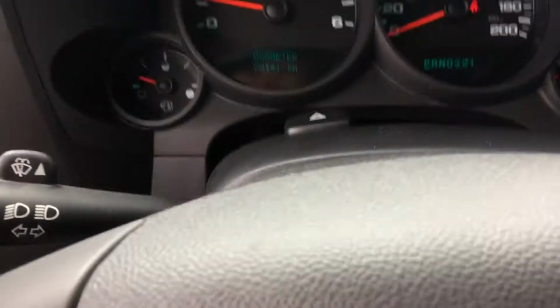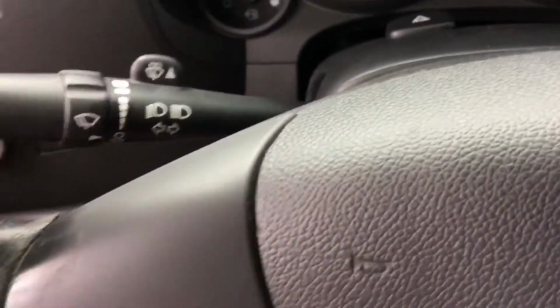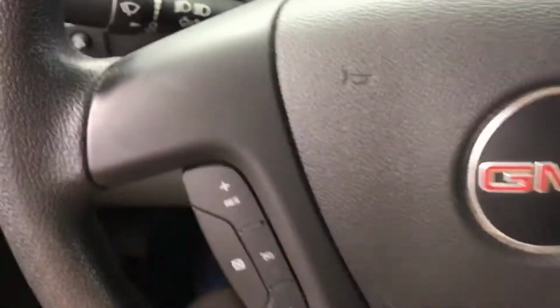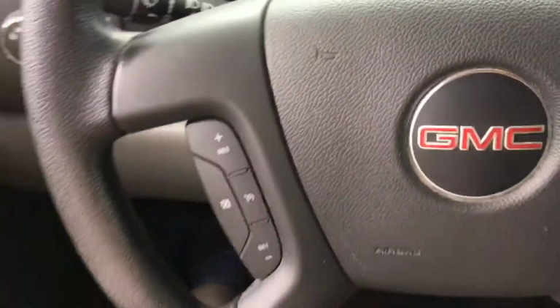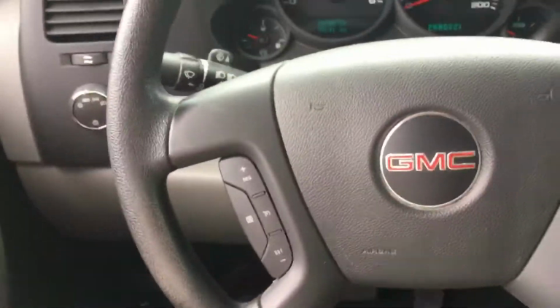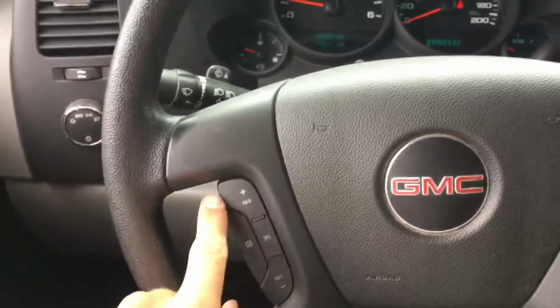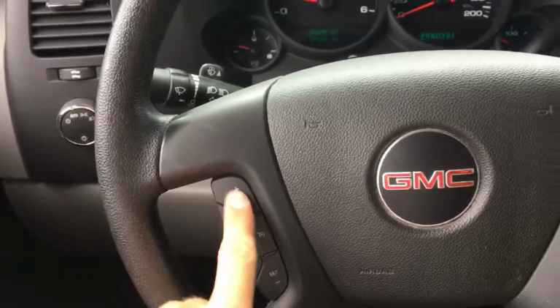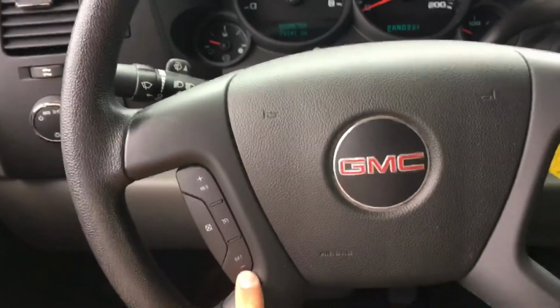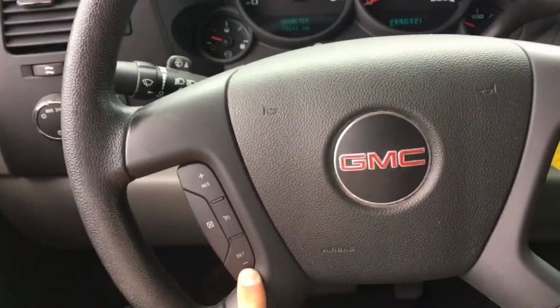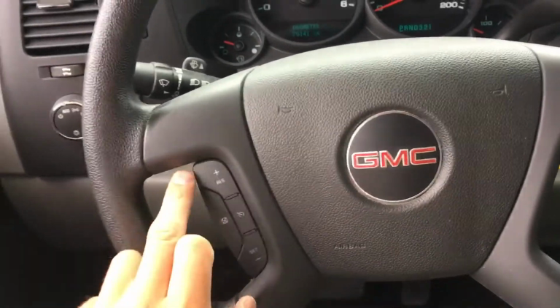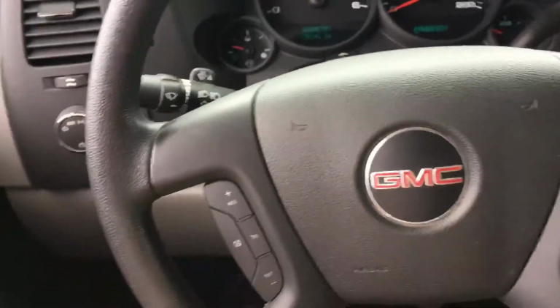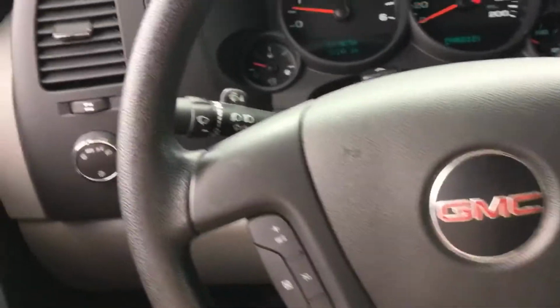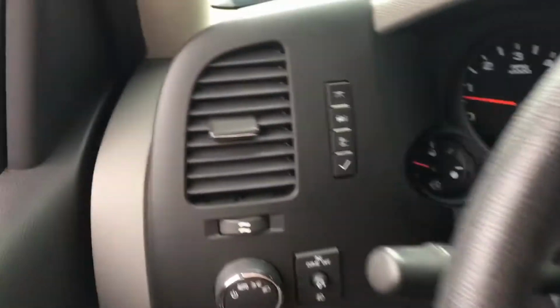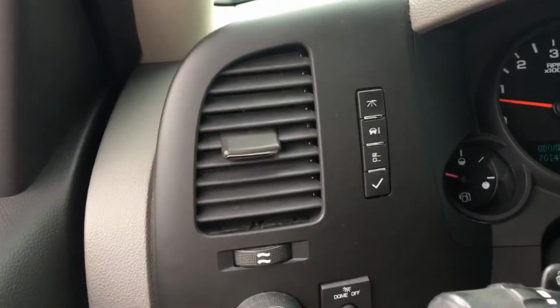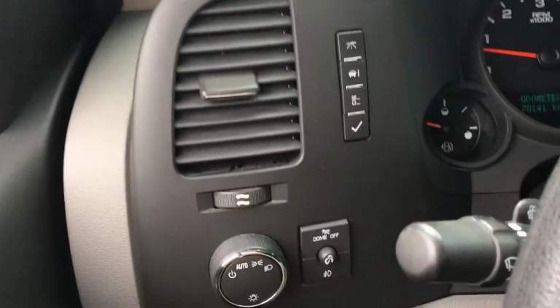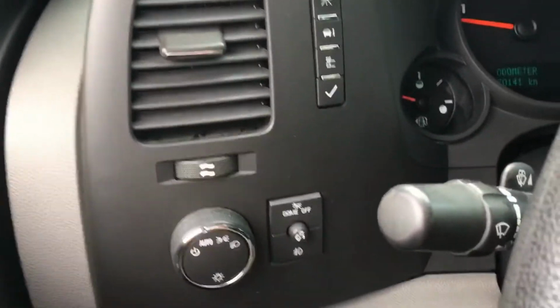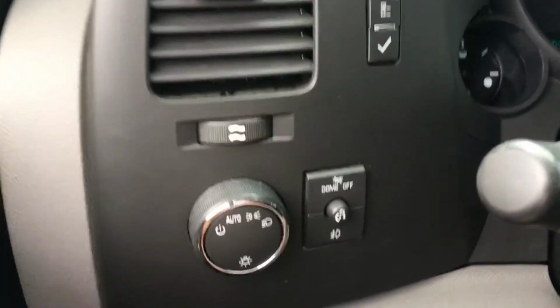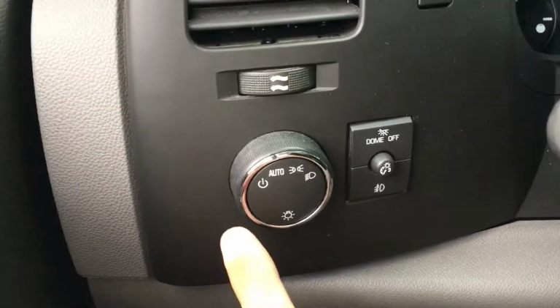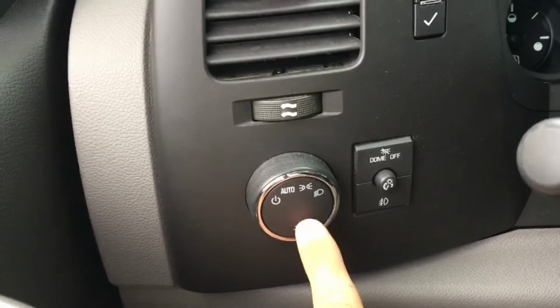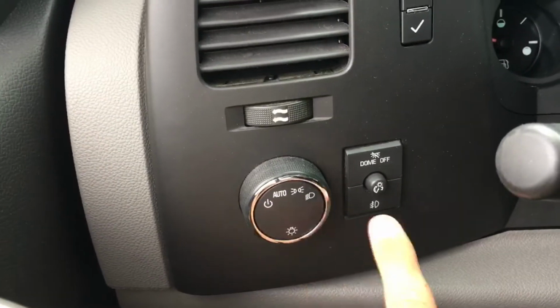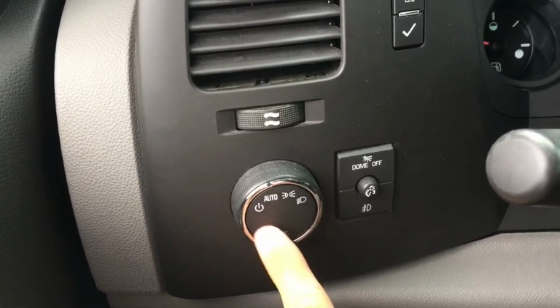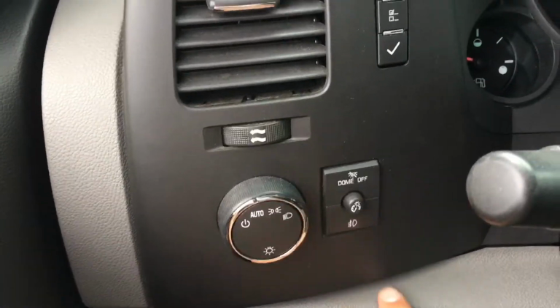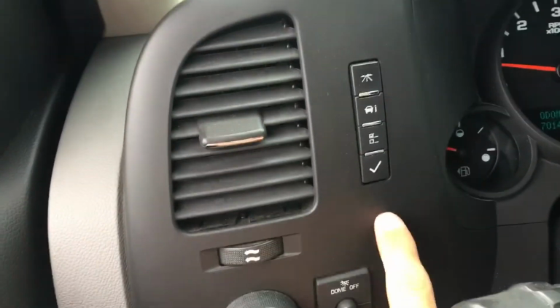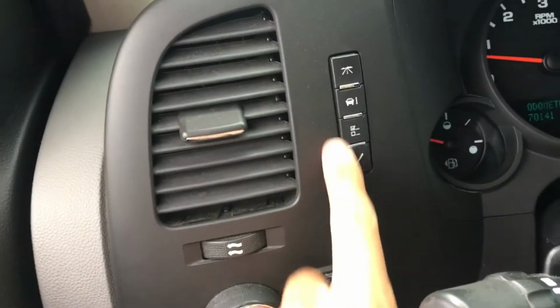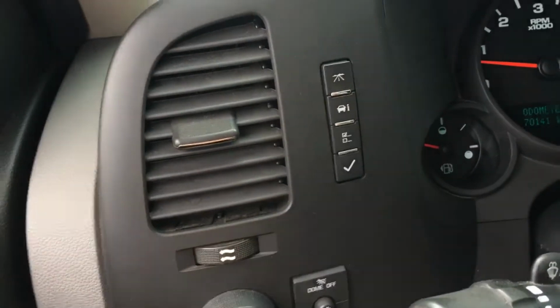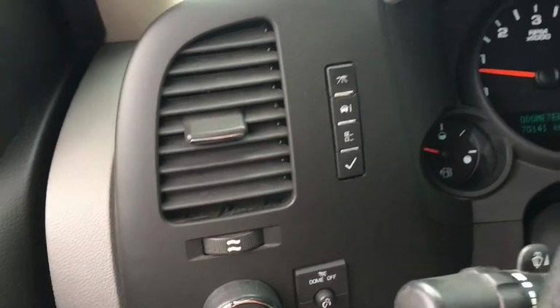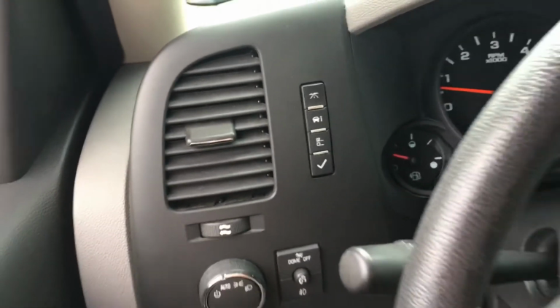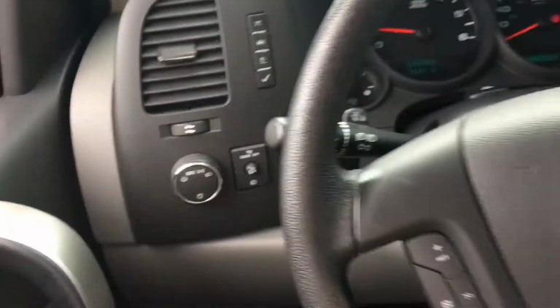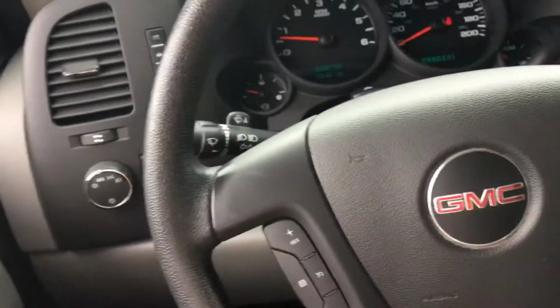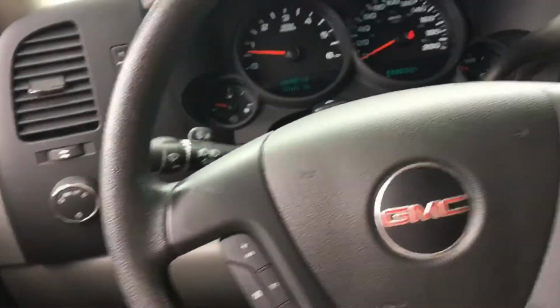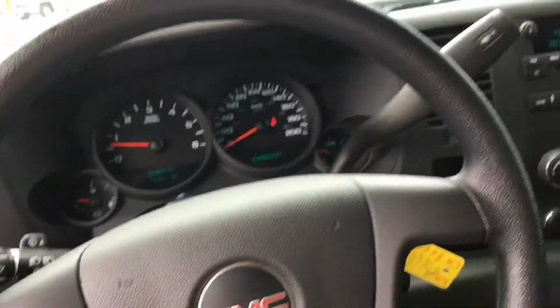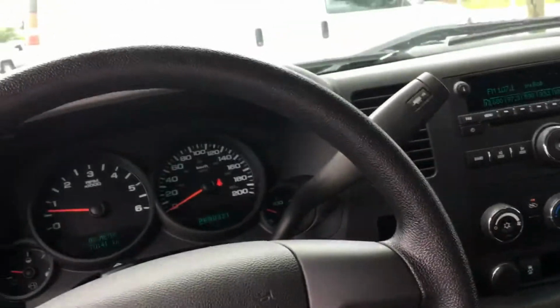For the steering wheel, on the left are all your settings for cruise control. On the left of the wheel you have your lights, outside, inside, and some more settings here. And that's pretty much it for the interior.